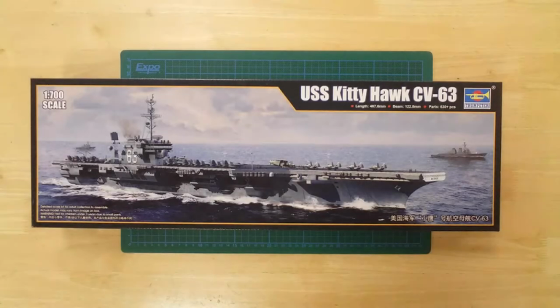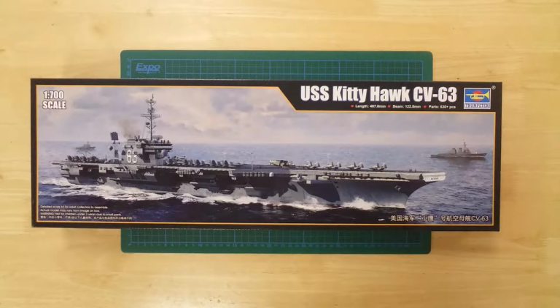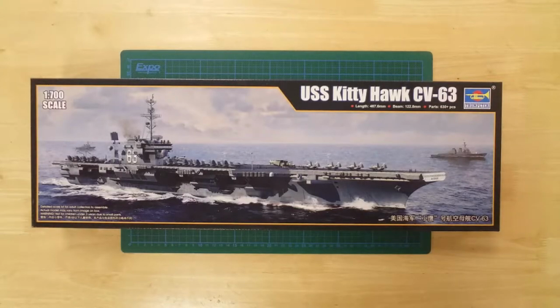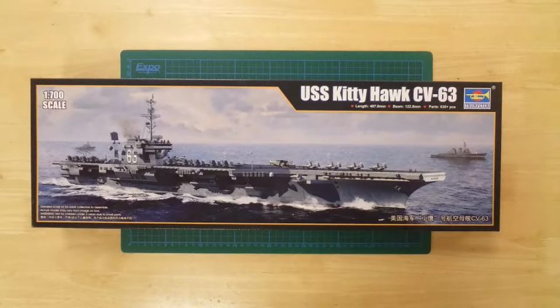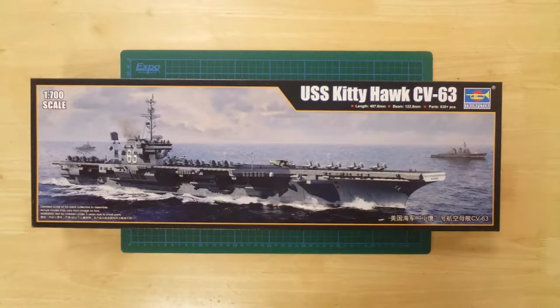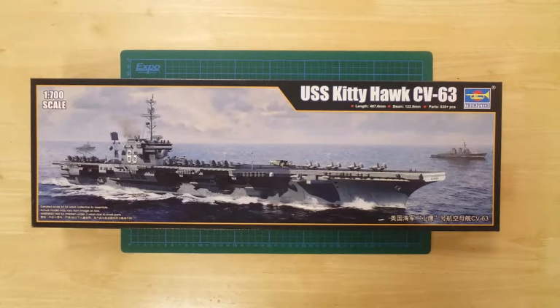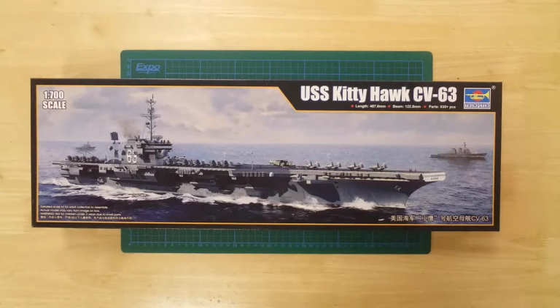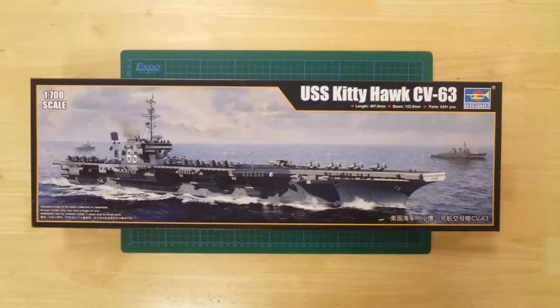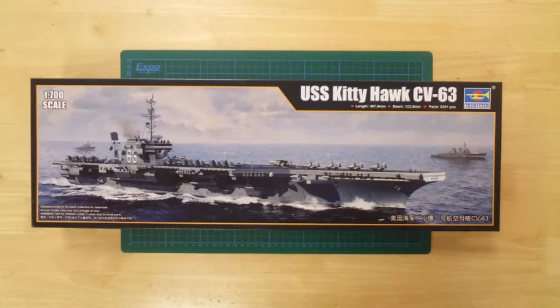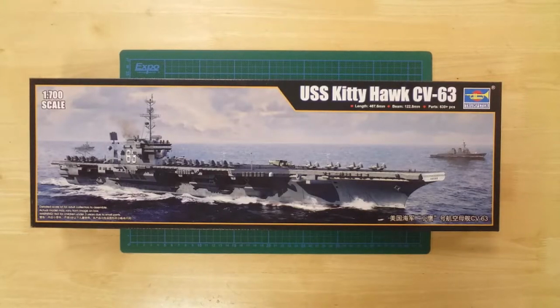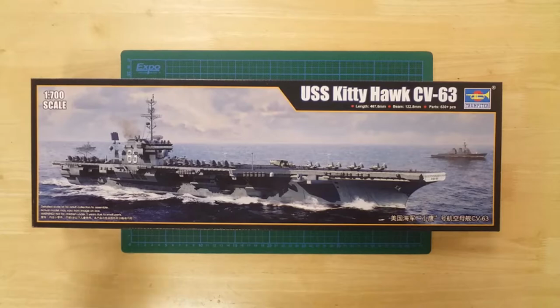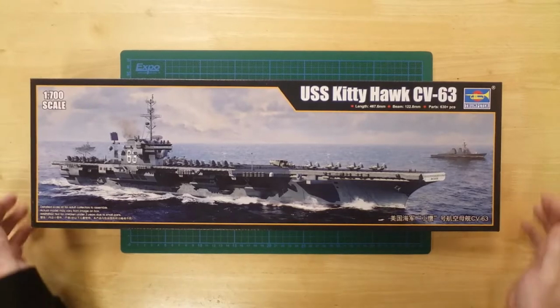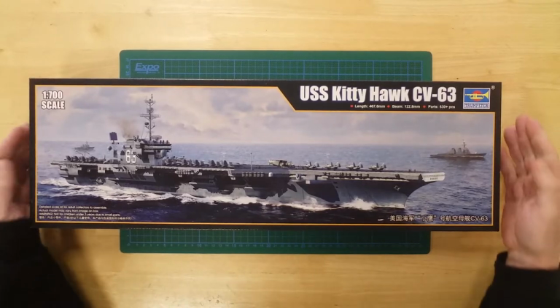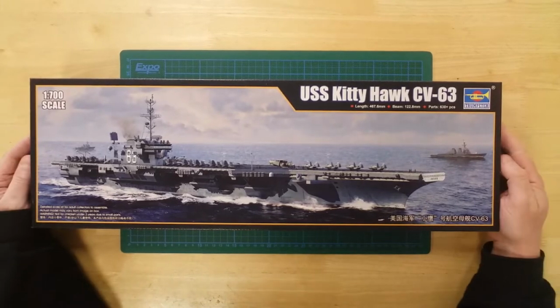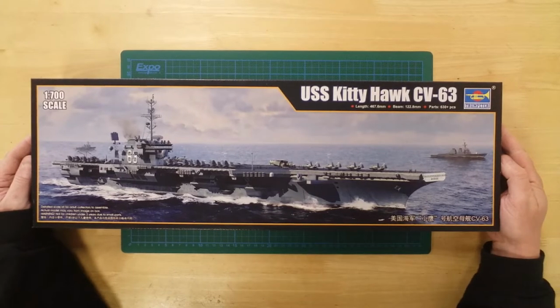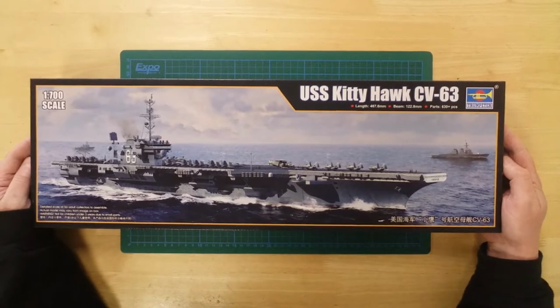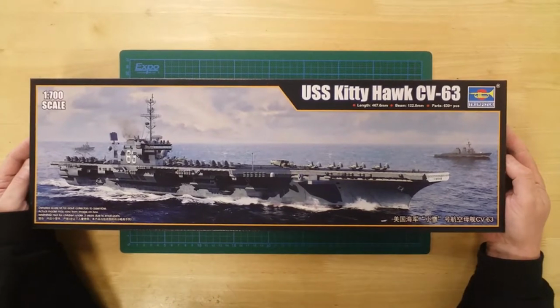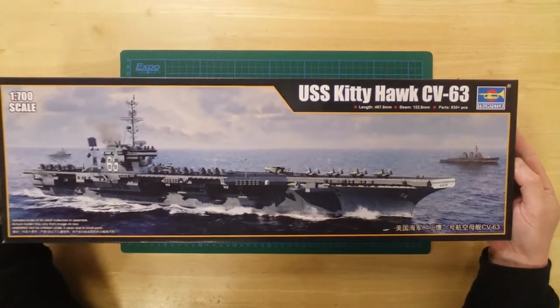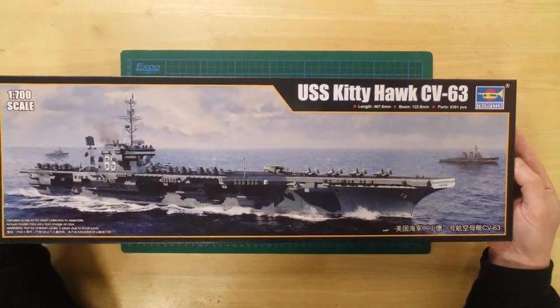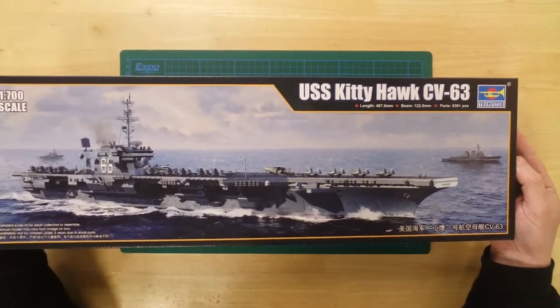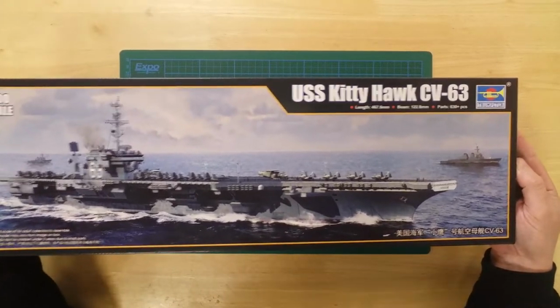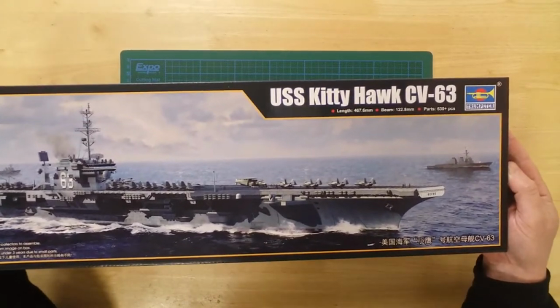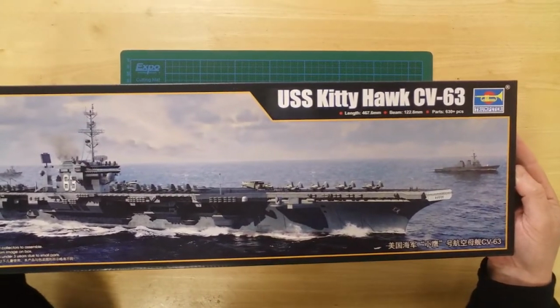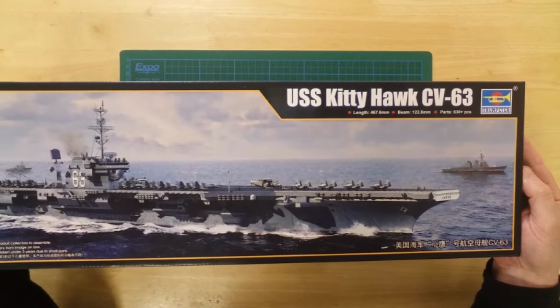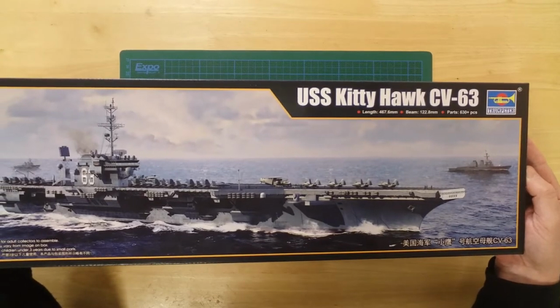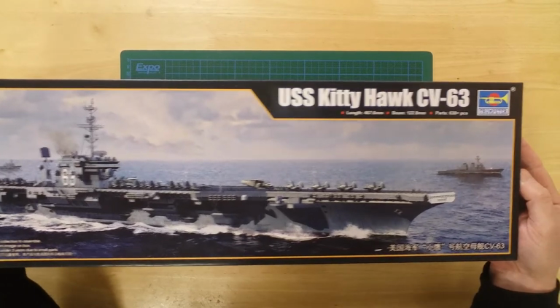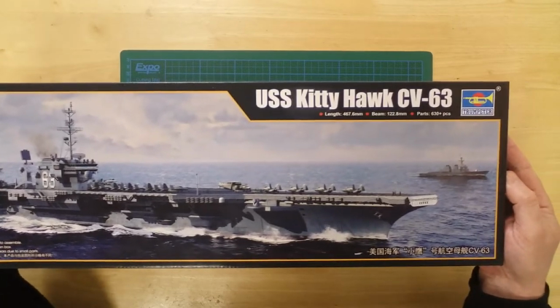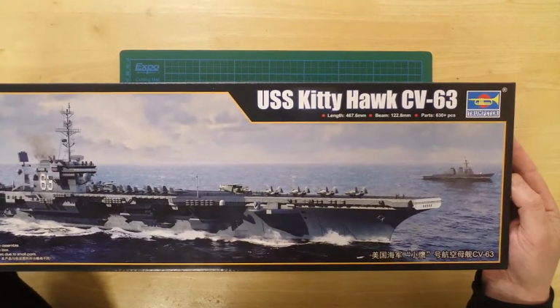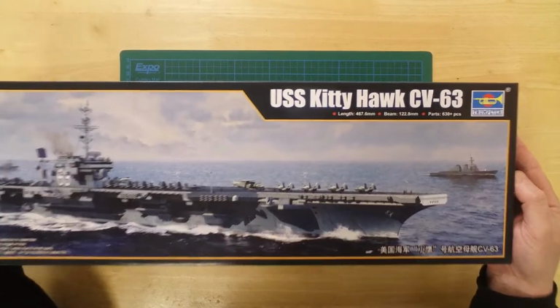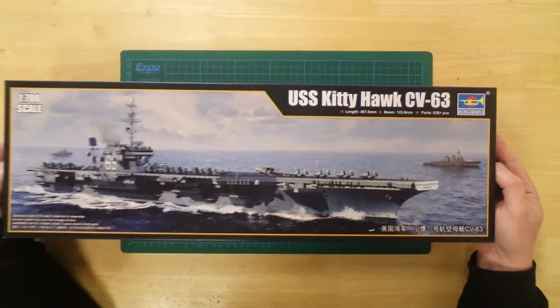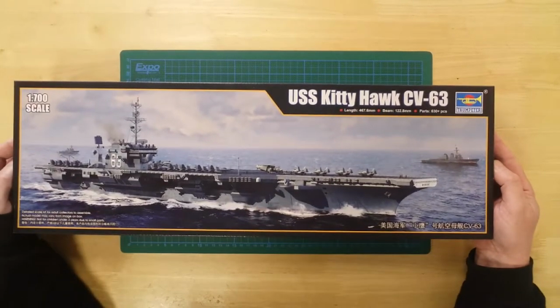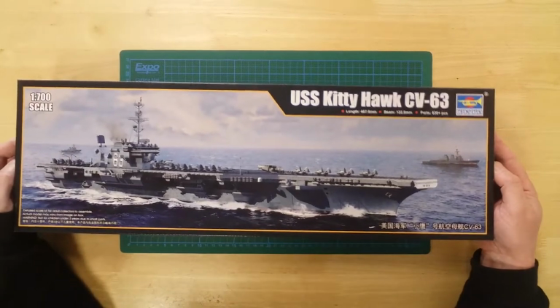This is the Trumpeter USS Kitty Hawk, CV-63, aircraft carrier in 1/700th scale. This is a plastic model kit requiring assembly and painting.